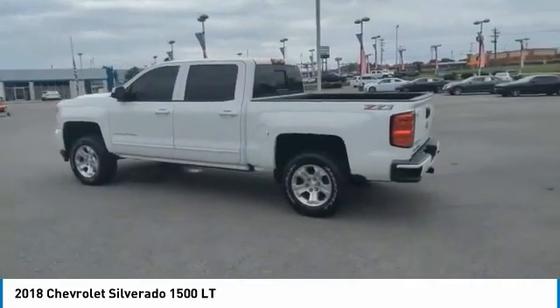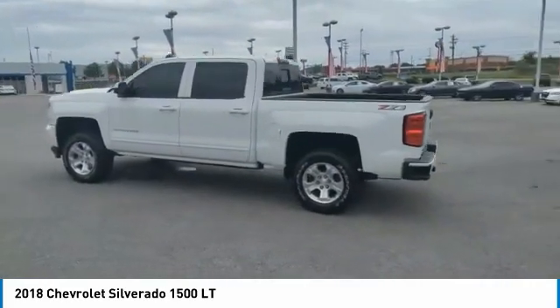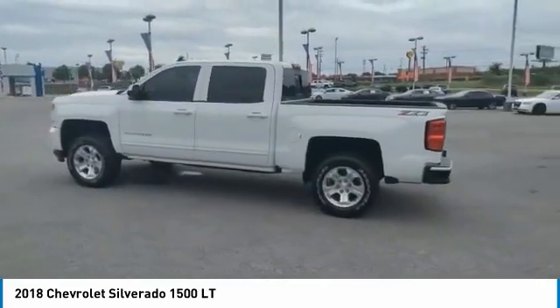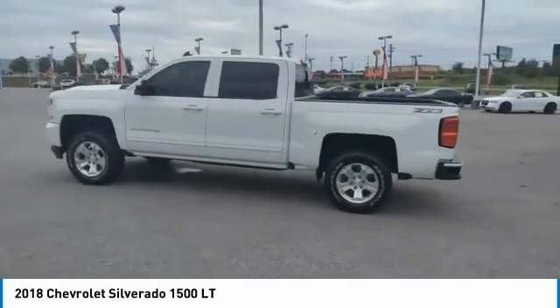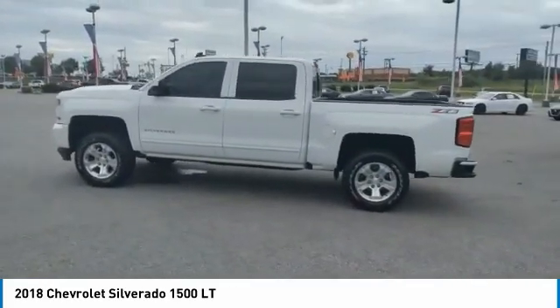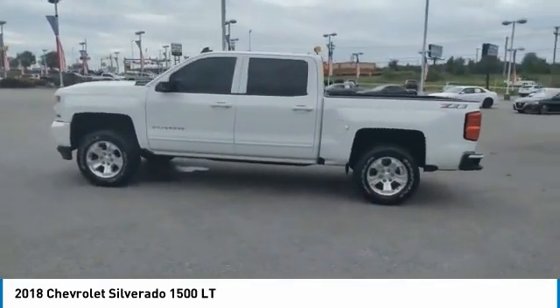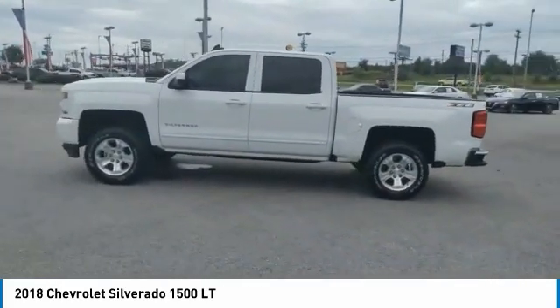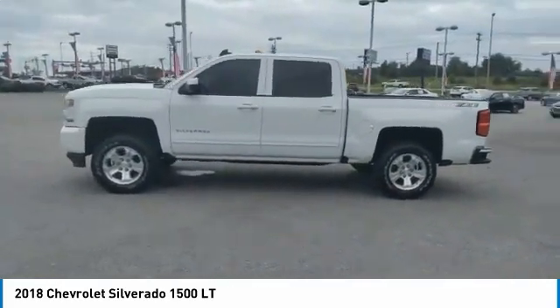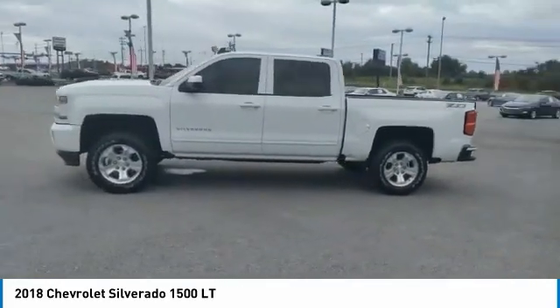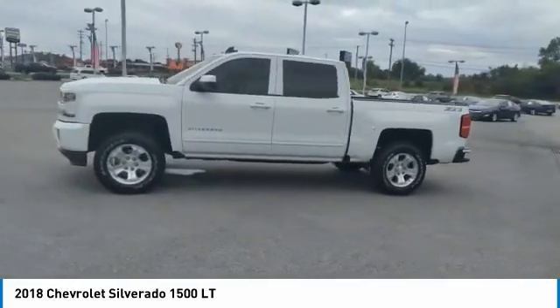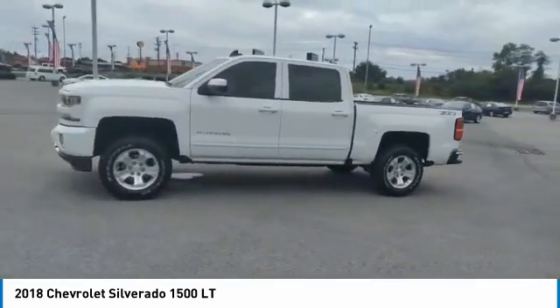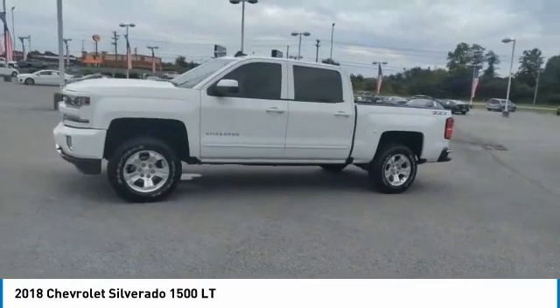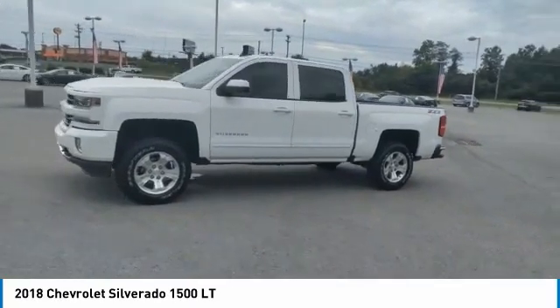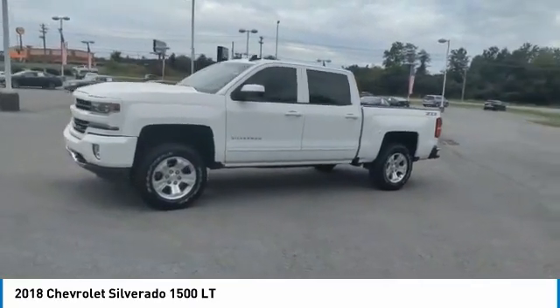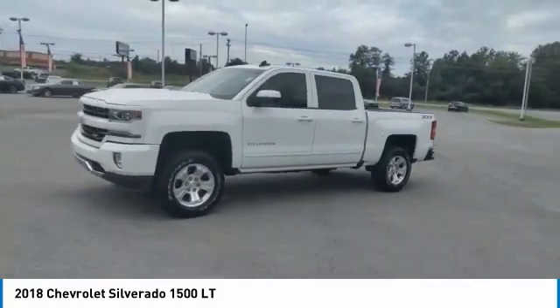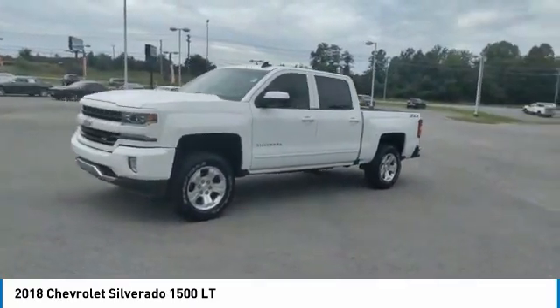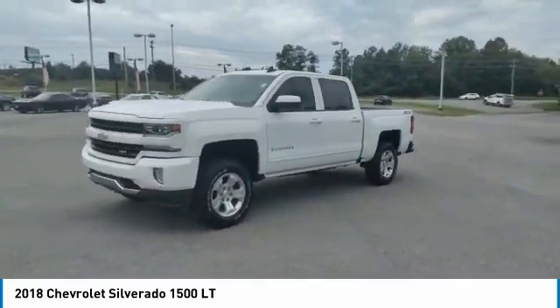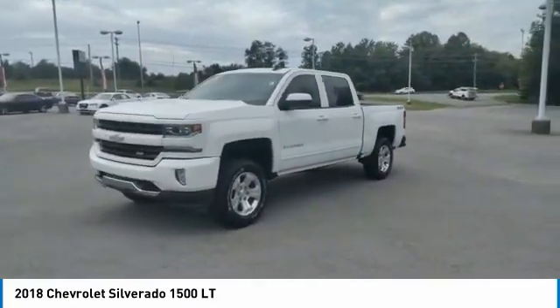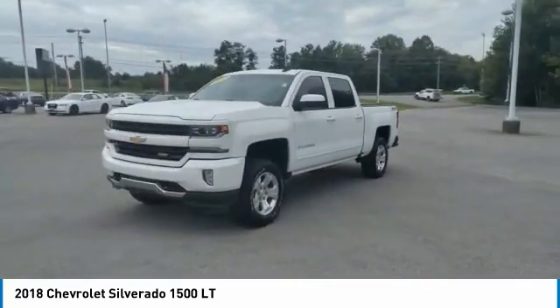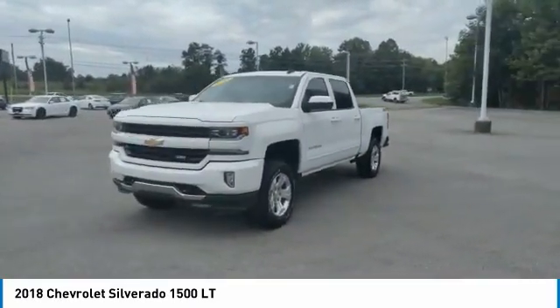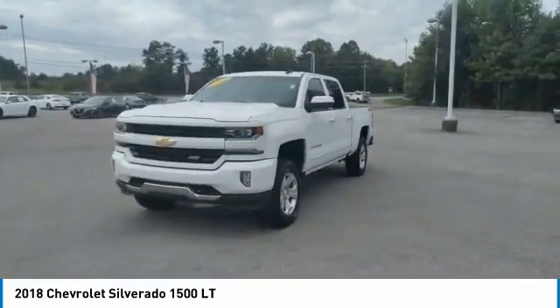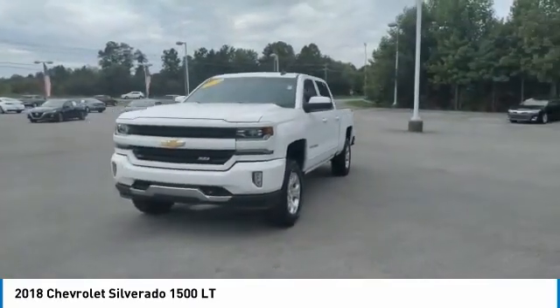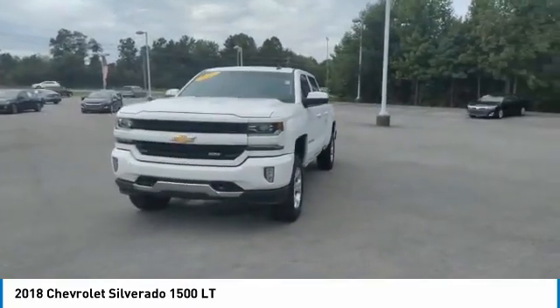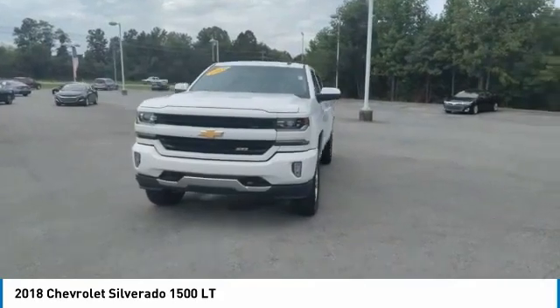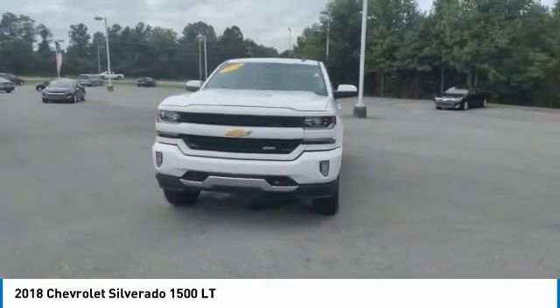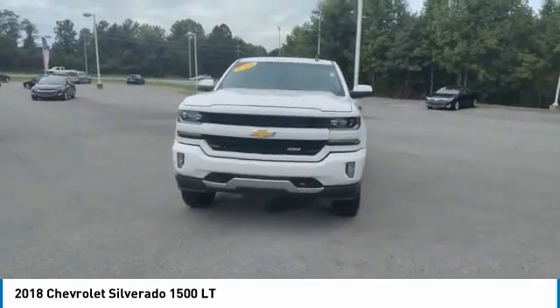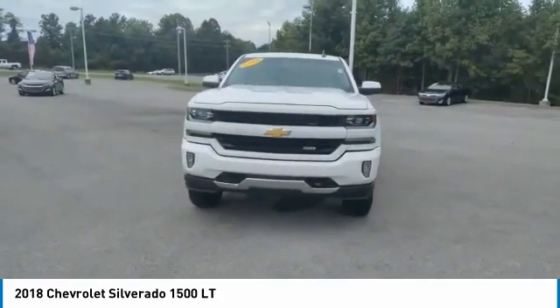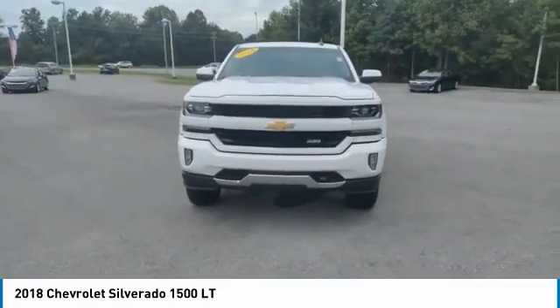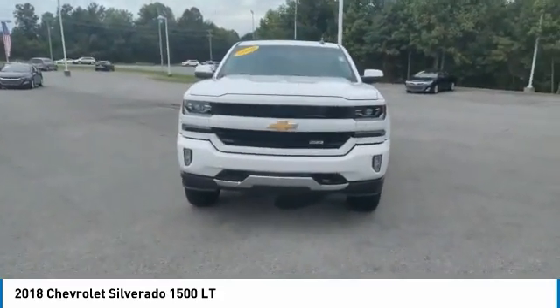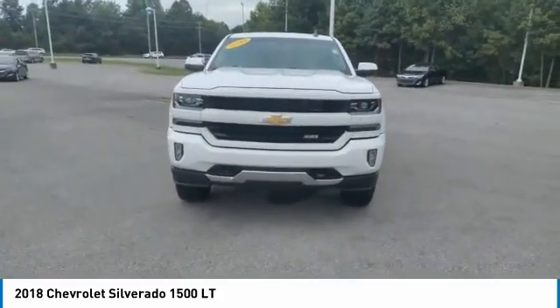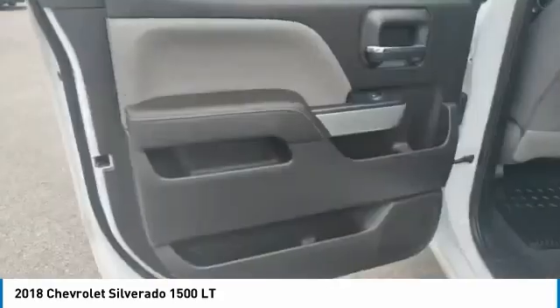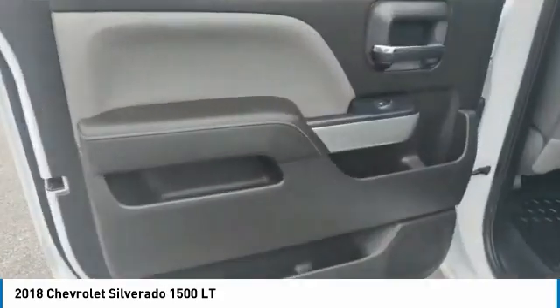Remote keyless entry, fog lights, mirror memory, cruise control, power door locks, power windows. Take this vehicle for a spin and see why so many shoppers are now proud owners.